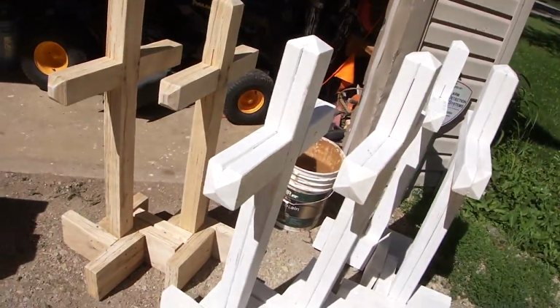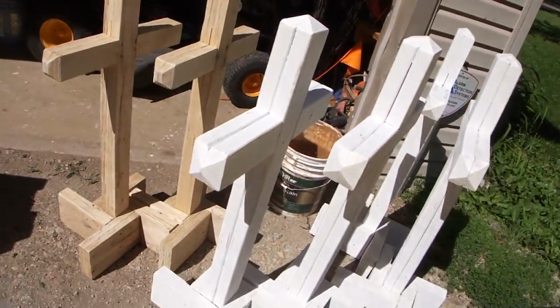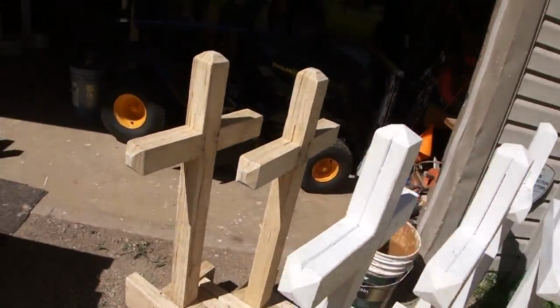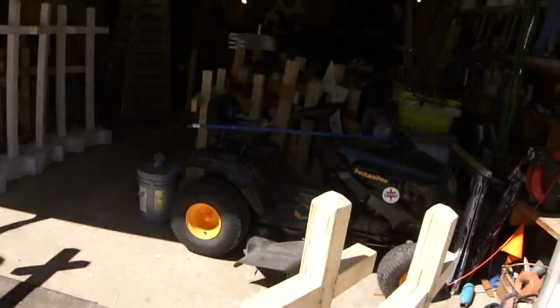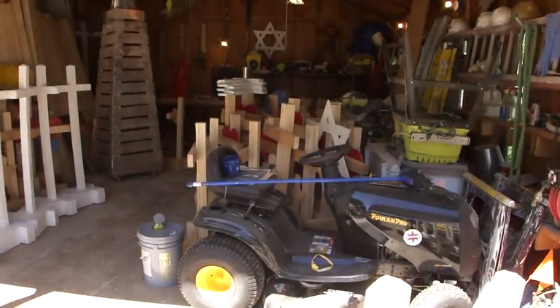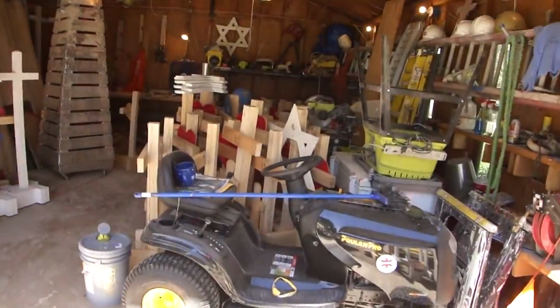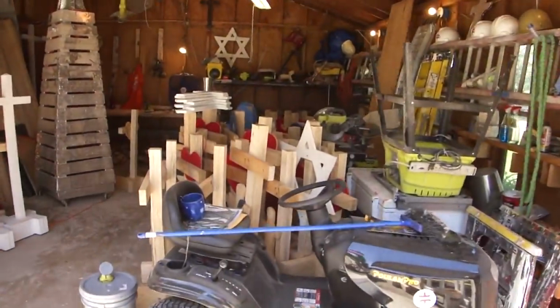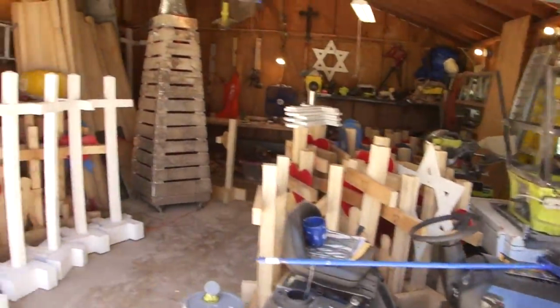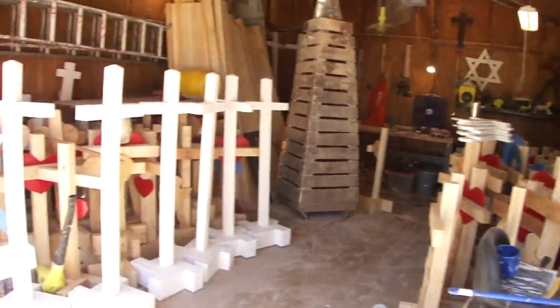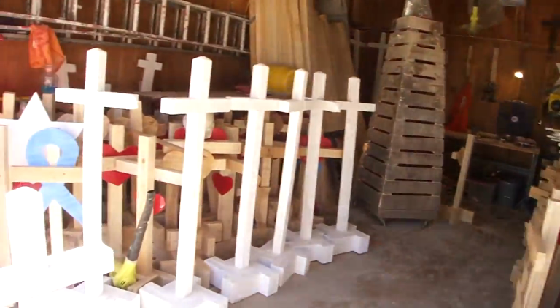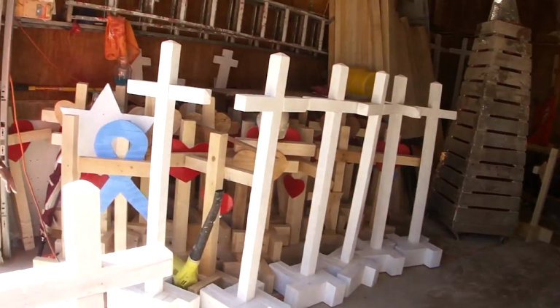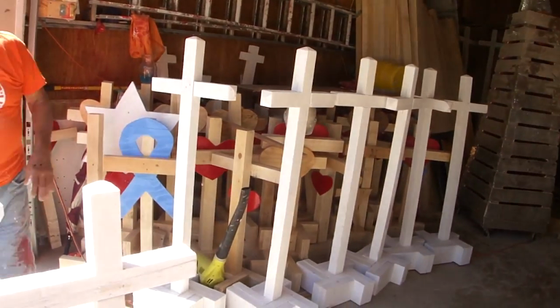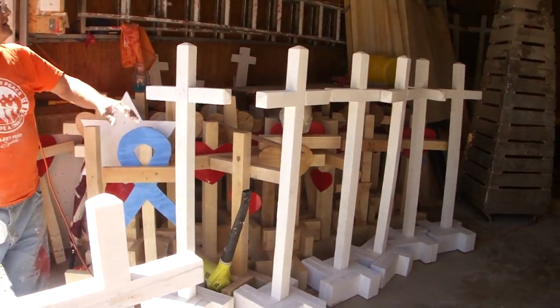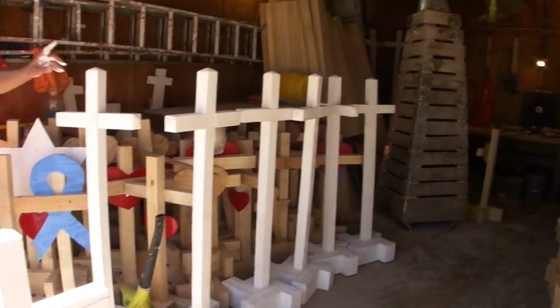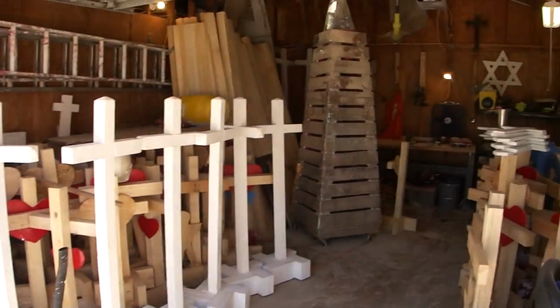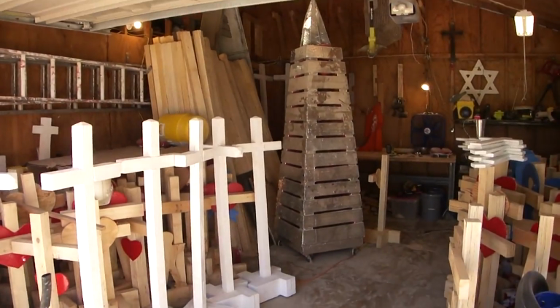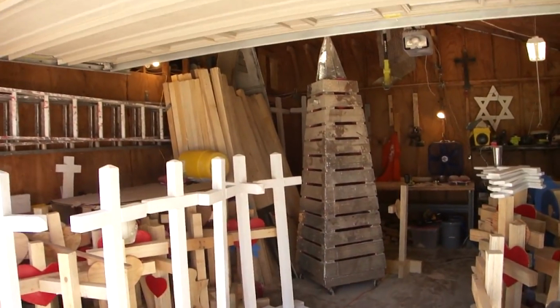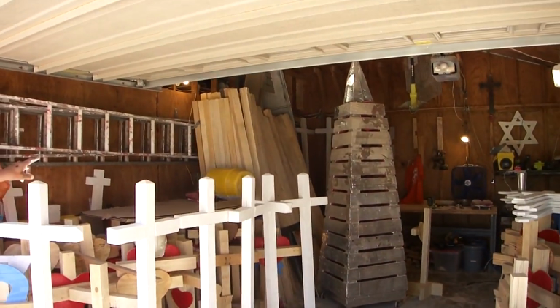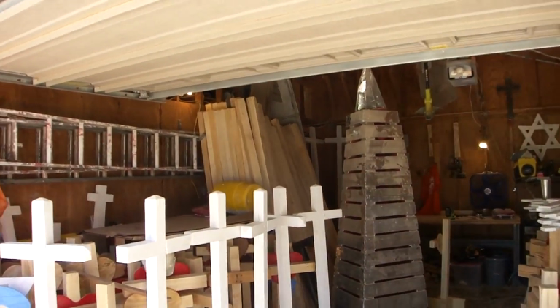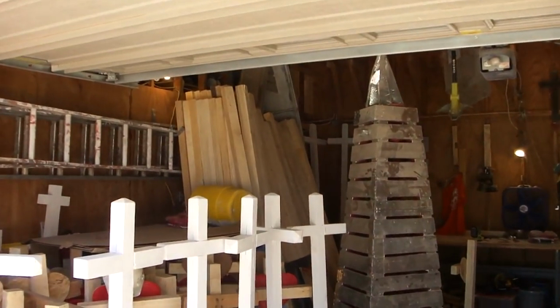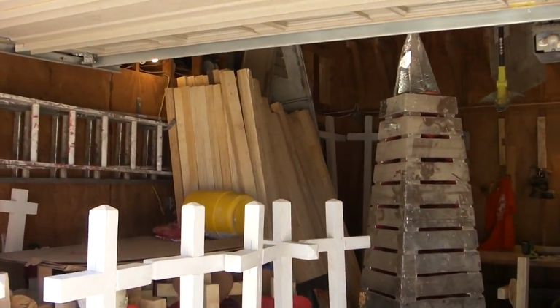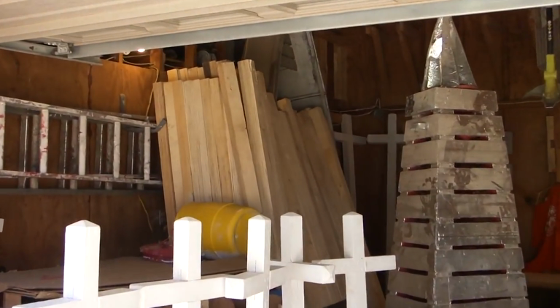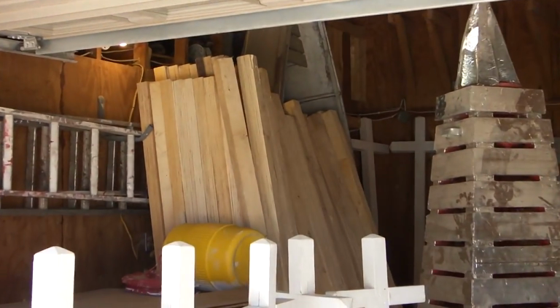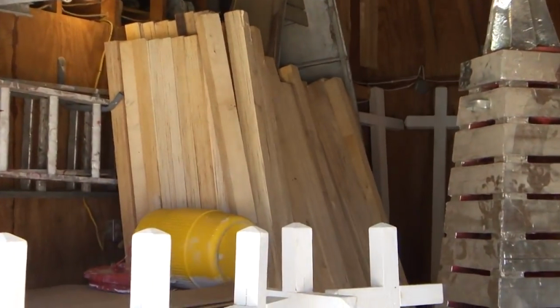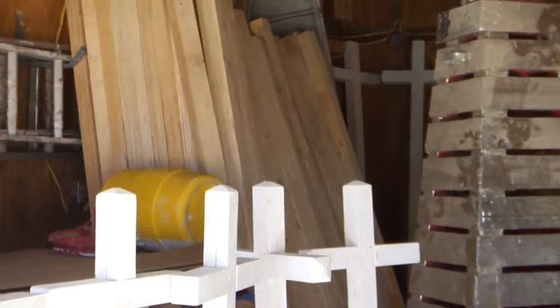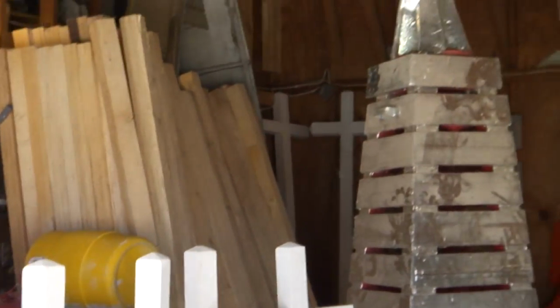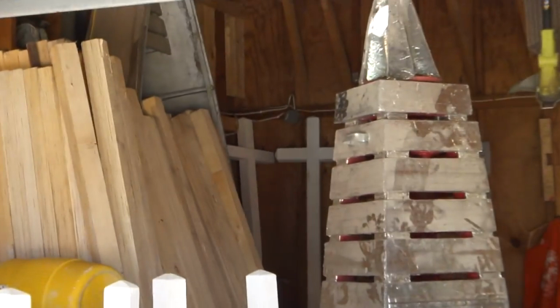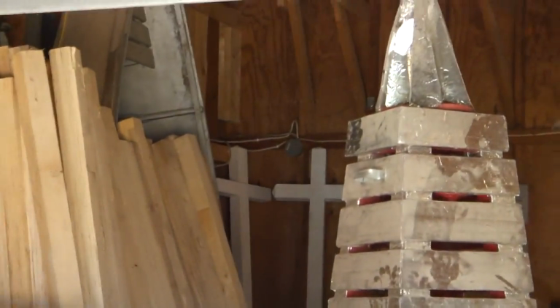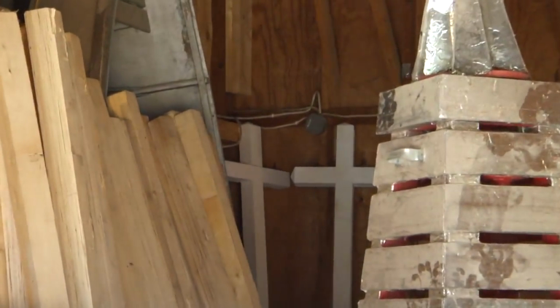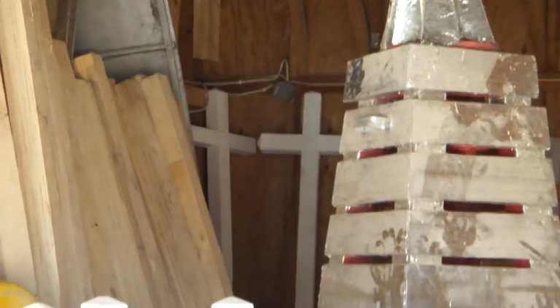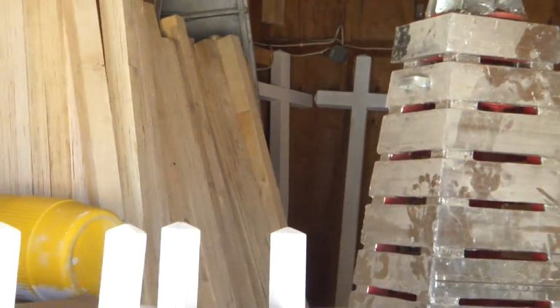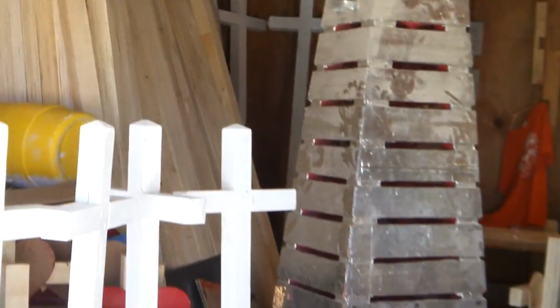In the garage I've got maybe six or seven tall ones, one on the bench, and if you look way back at the corner I have two eight-footers — they're called roadside crosses. These have all got the first coat of paint on them.